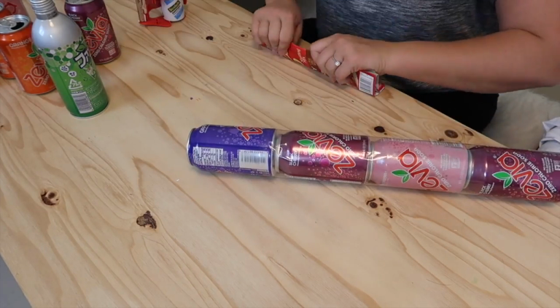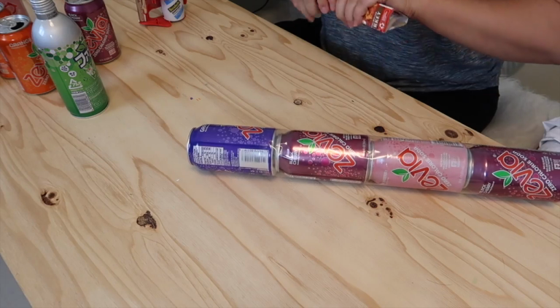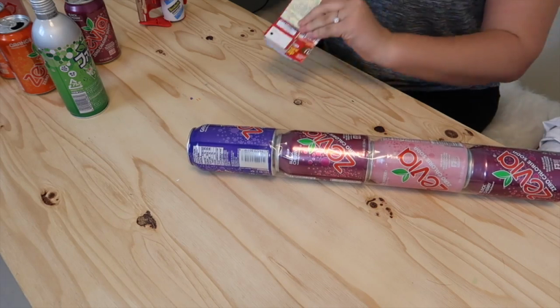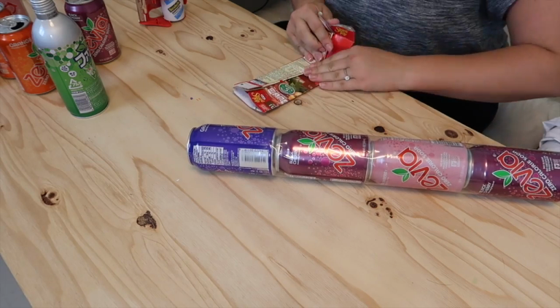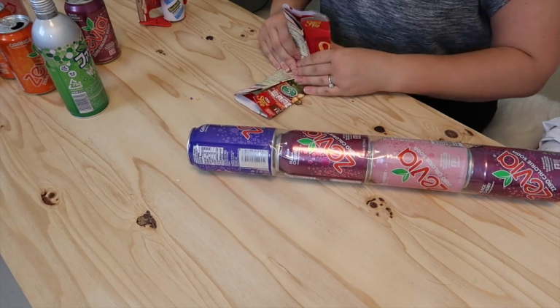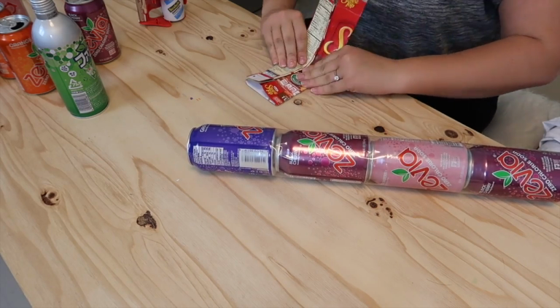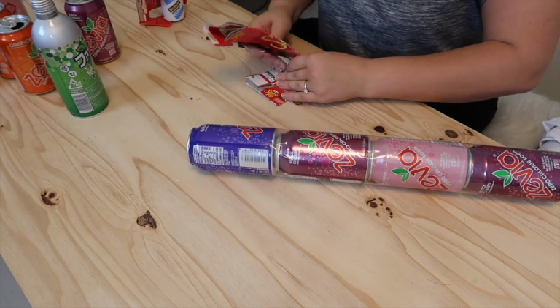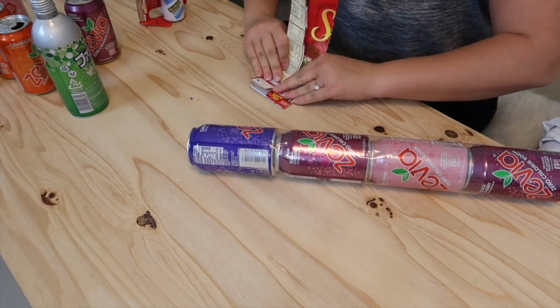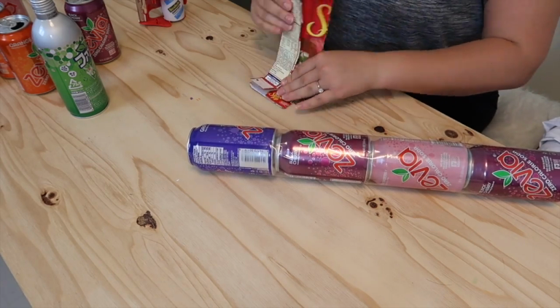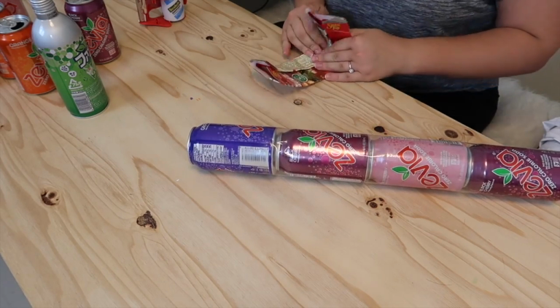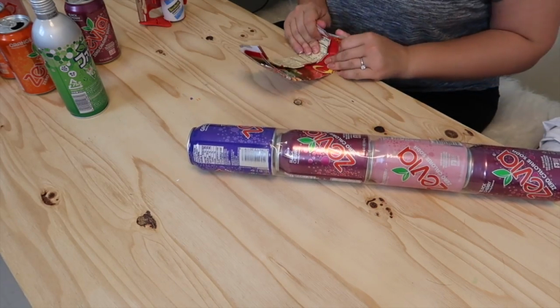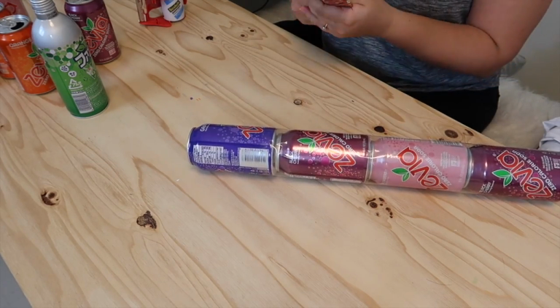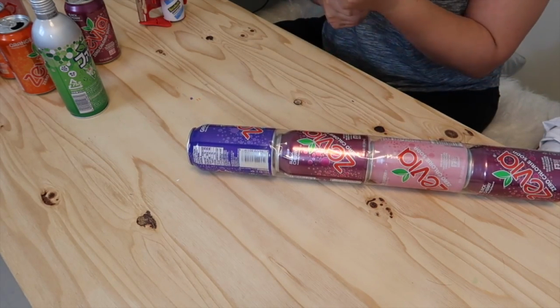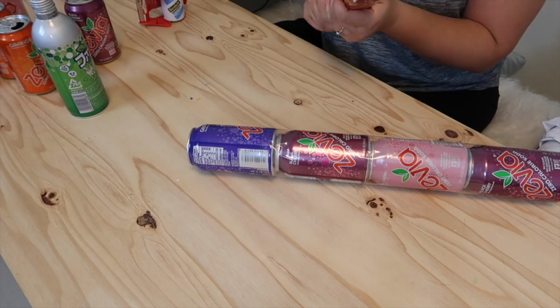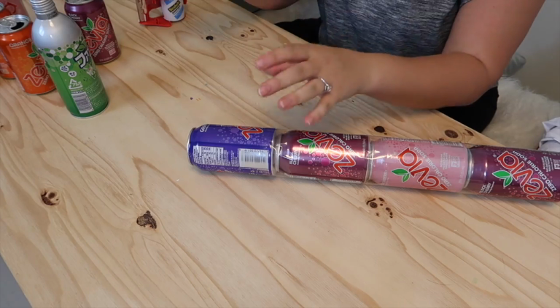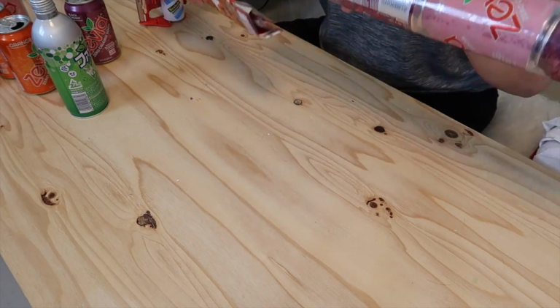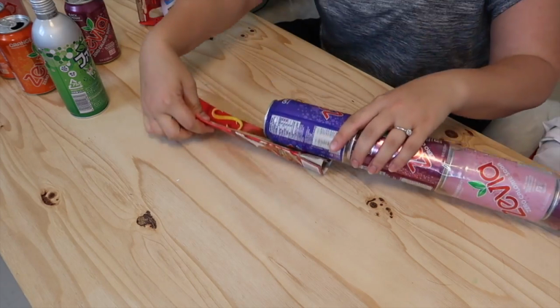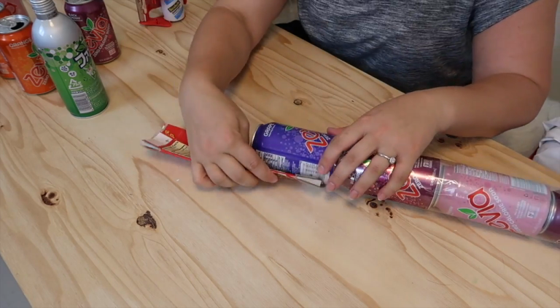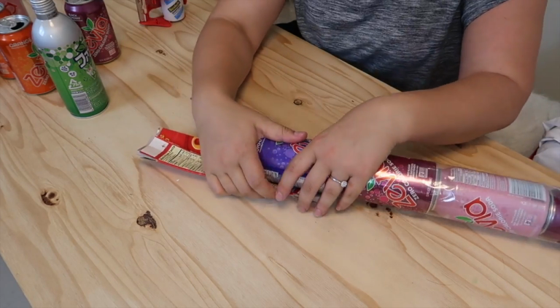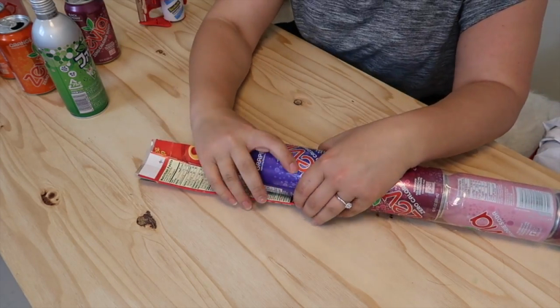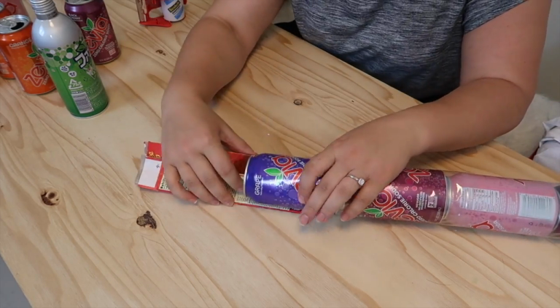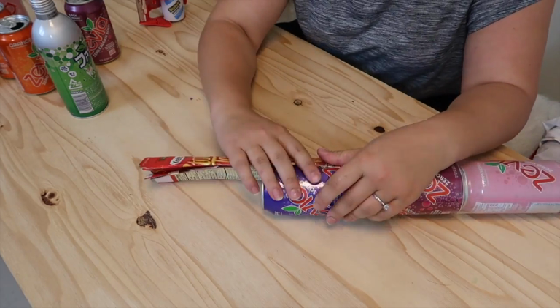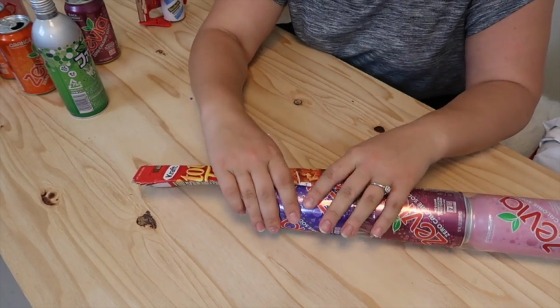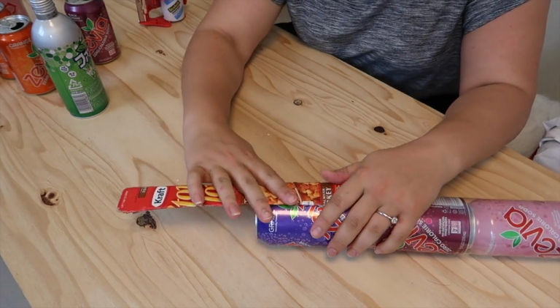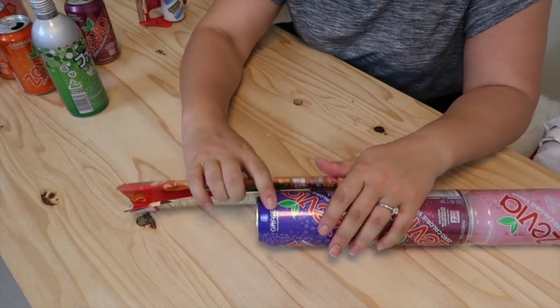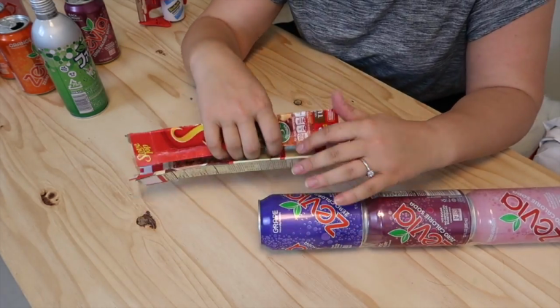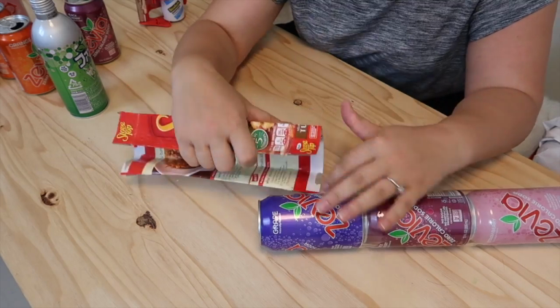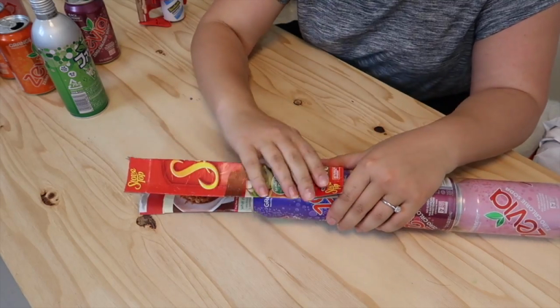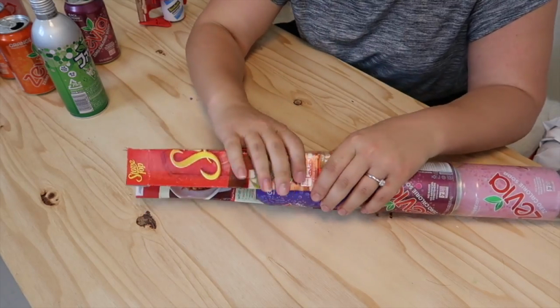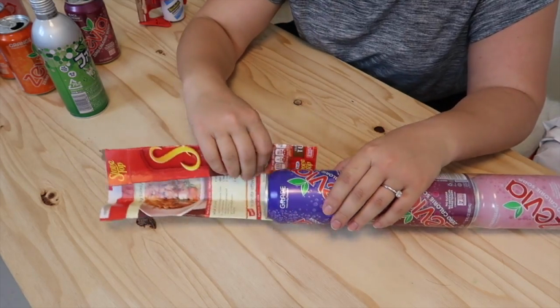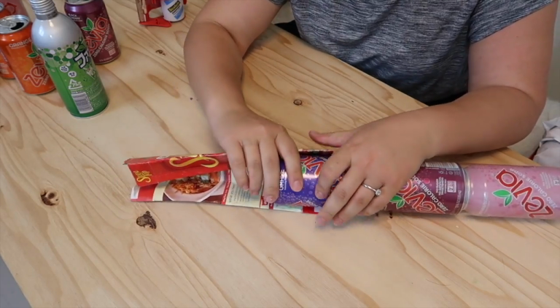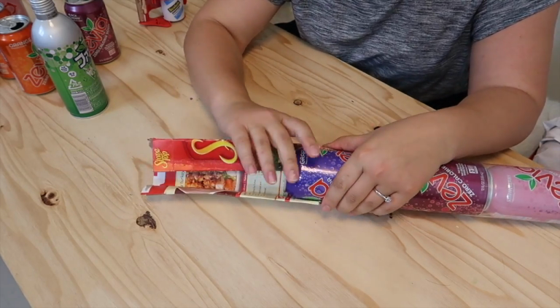Next, you want to fold and roll your piece of cardboard, breaking it down and making it softer. This causes it to fold easier when we use it to create the neck of our candy cane. Tape it halfway down the last can.